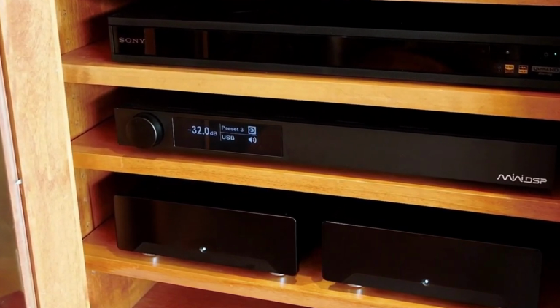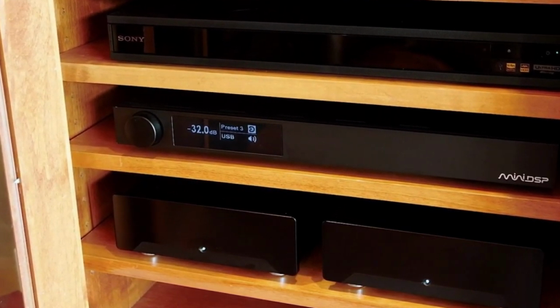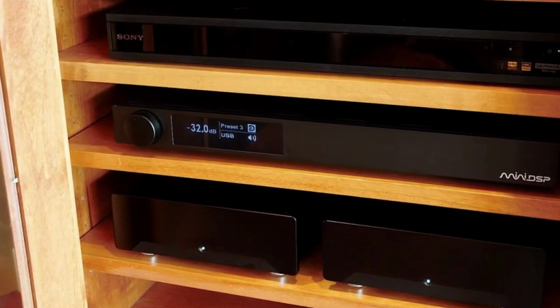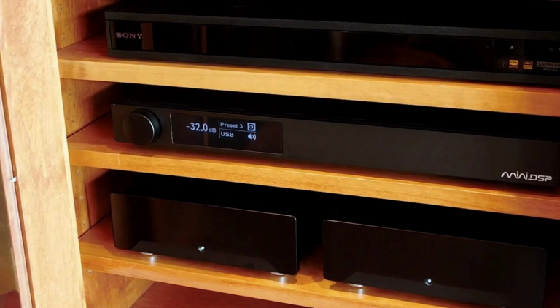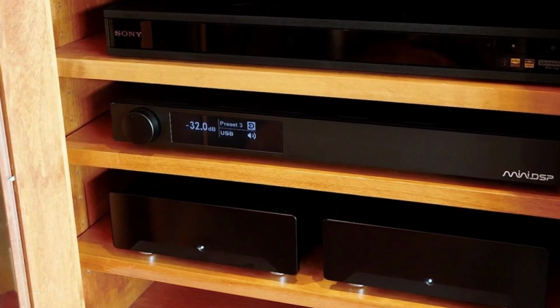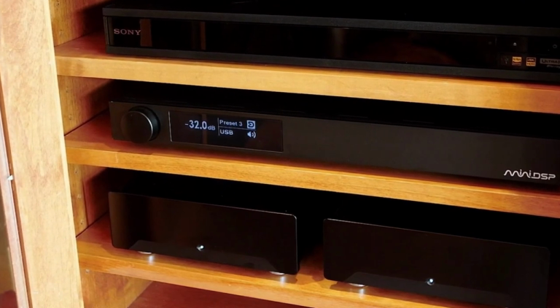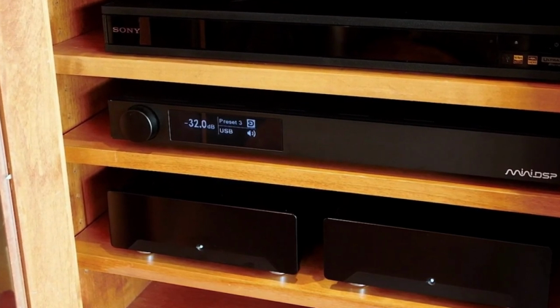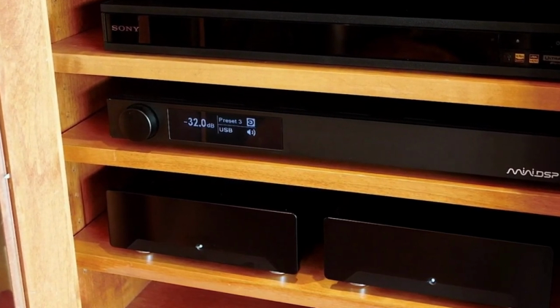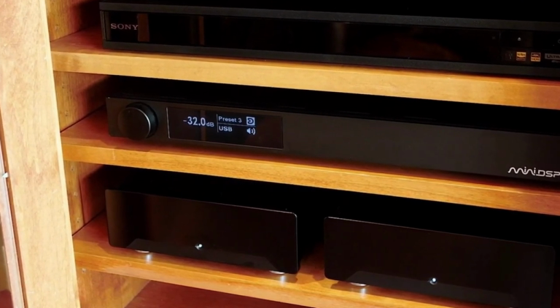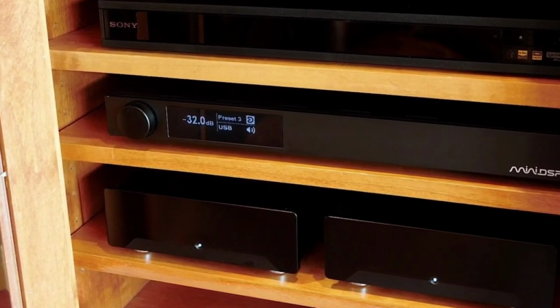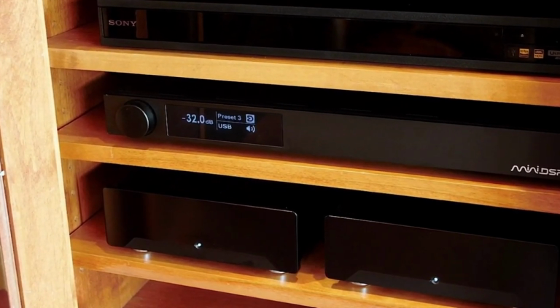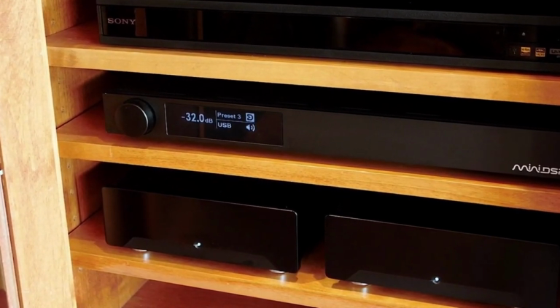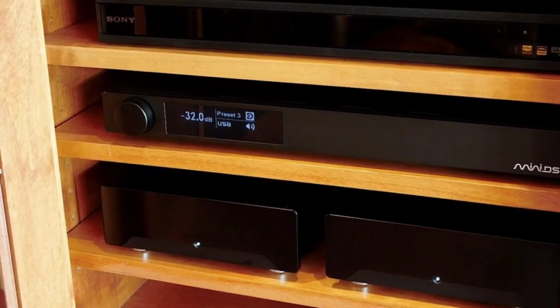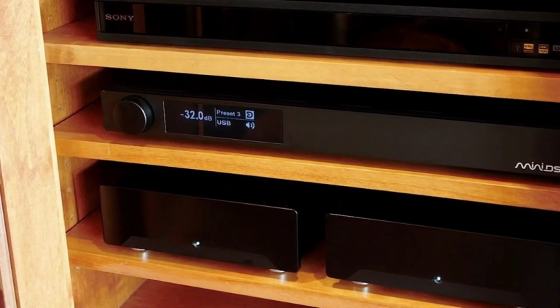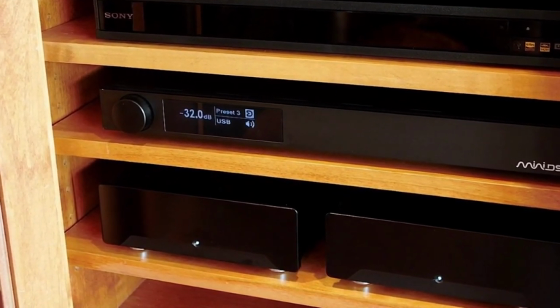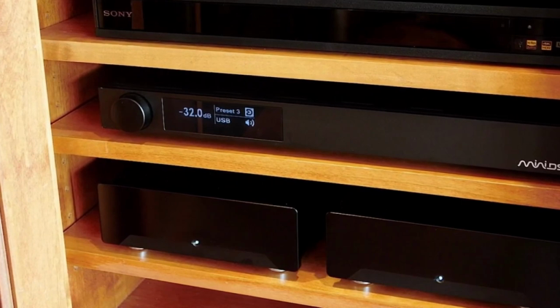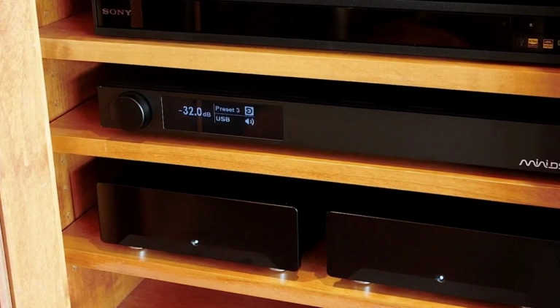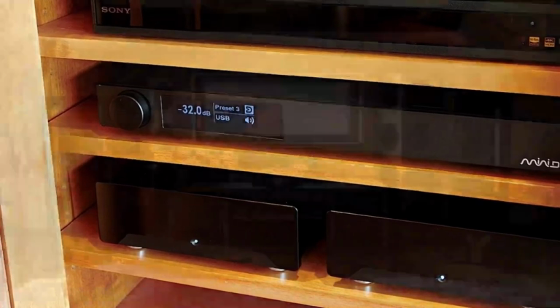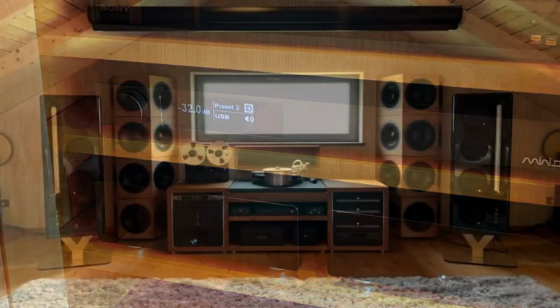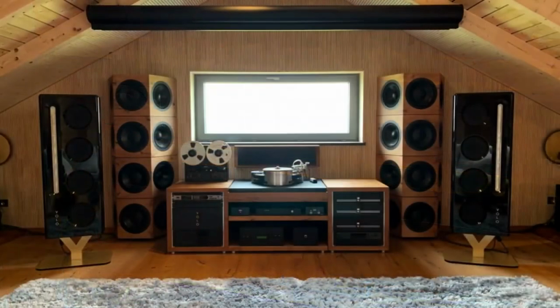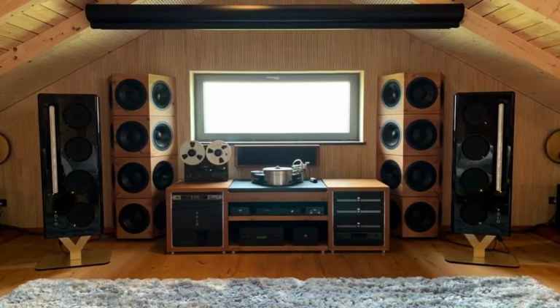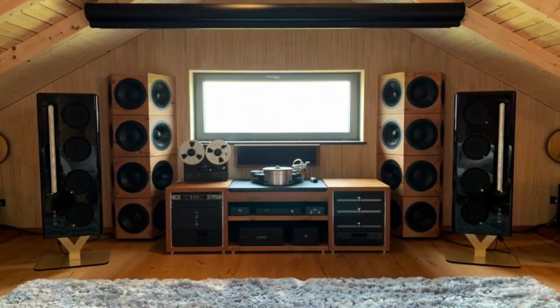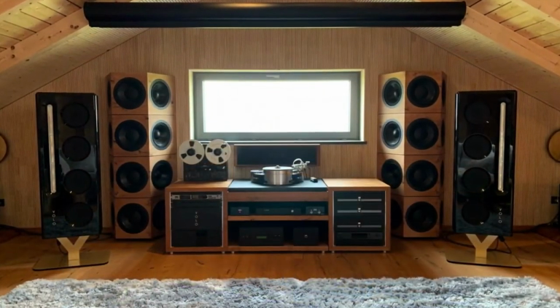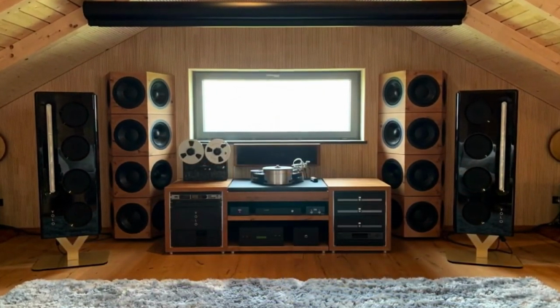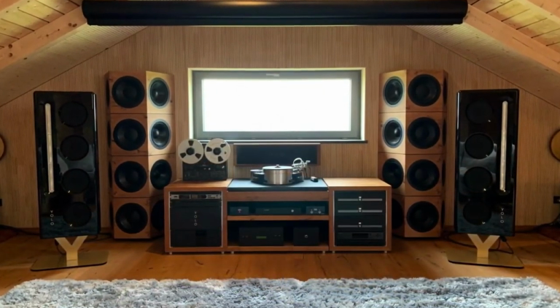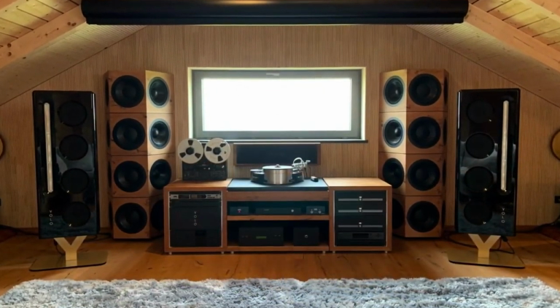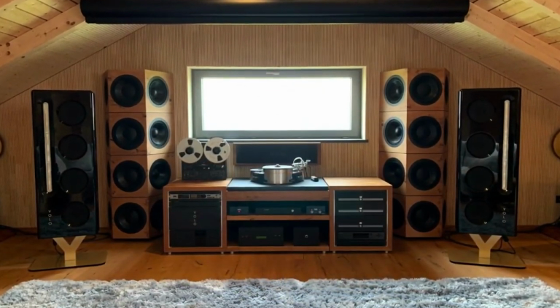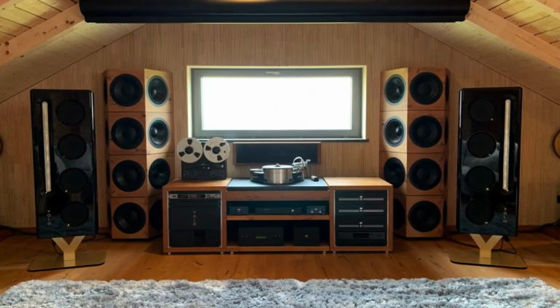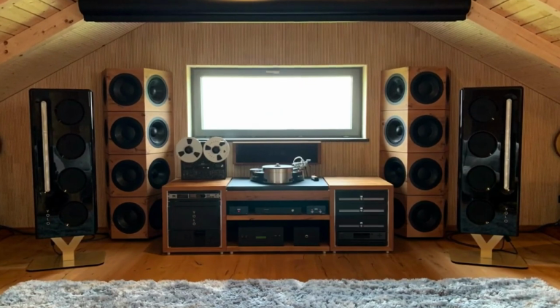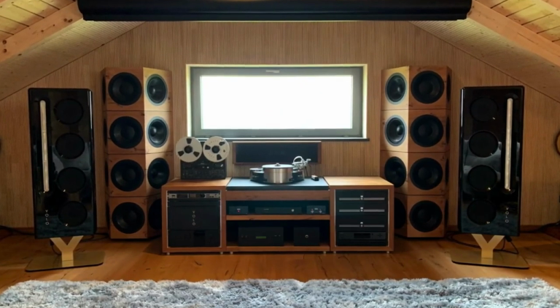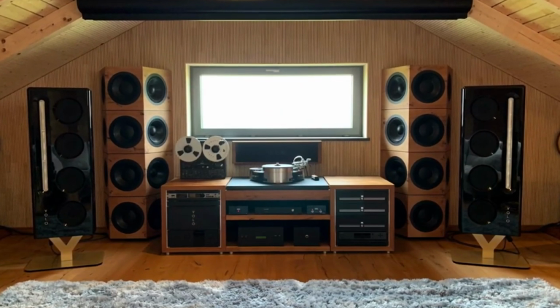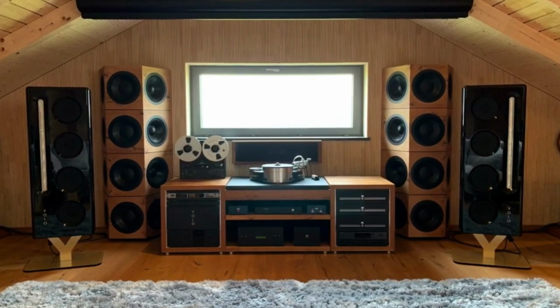The first step is to build your stereo system, including the setup of all crossovers, delays, and Dirac Live projects. This ensures your stereo 2.1 or 2.2 system is fully optimized.